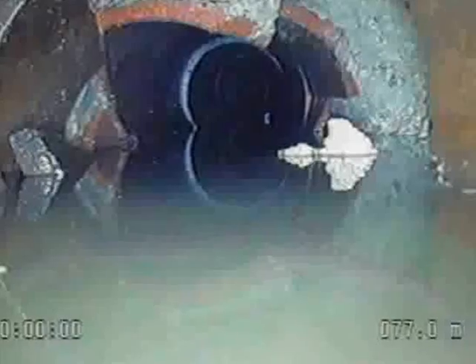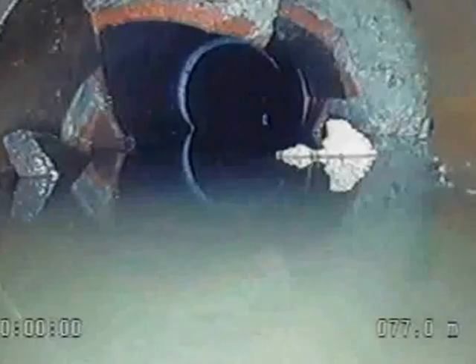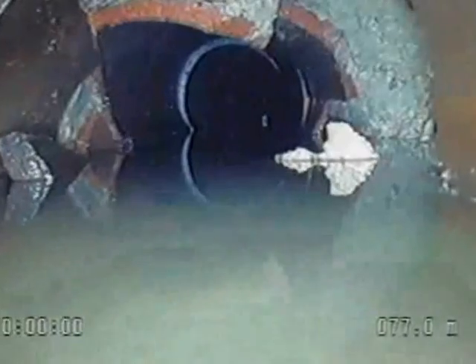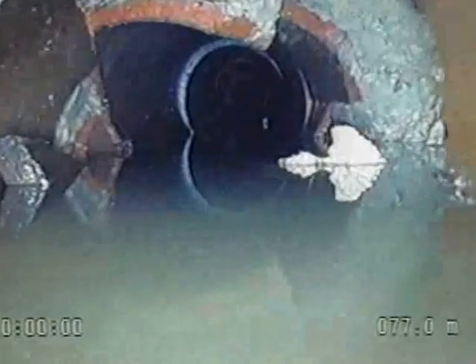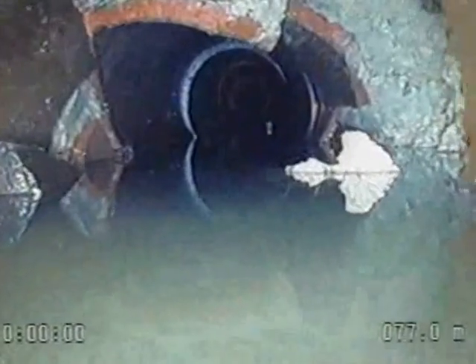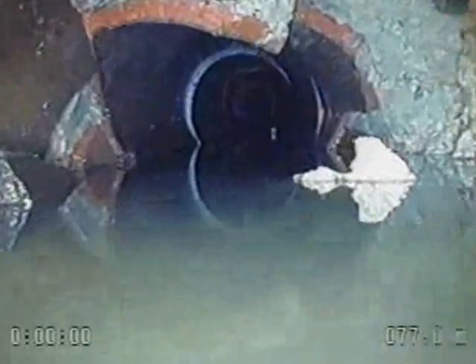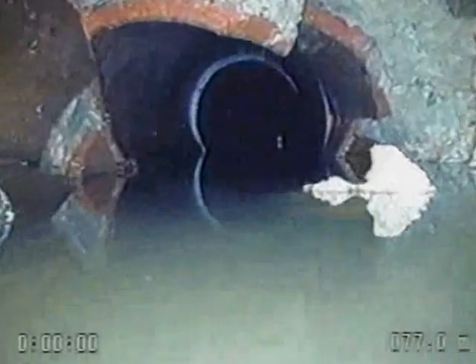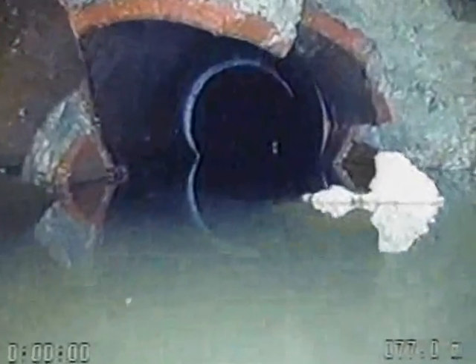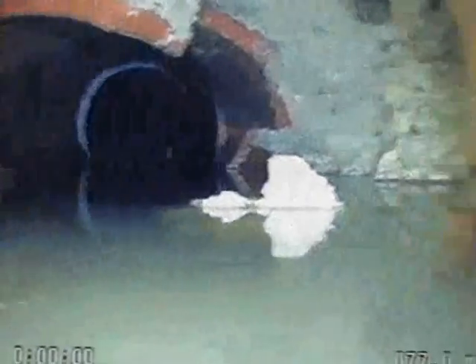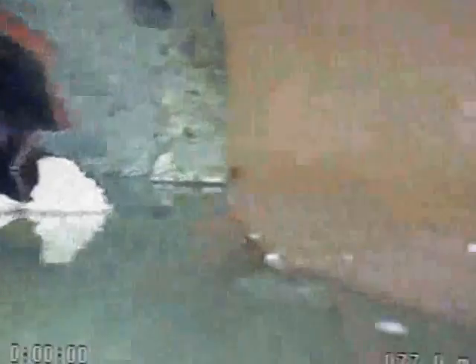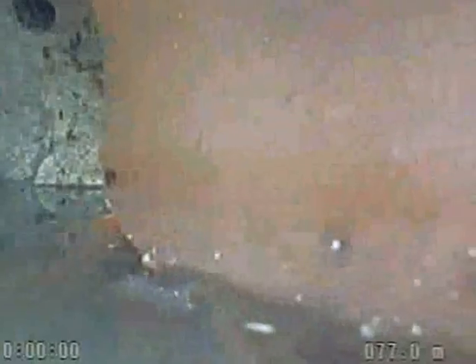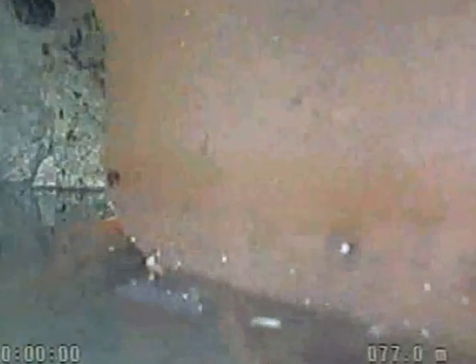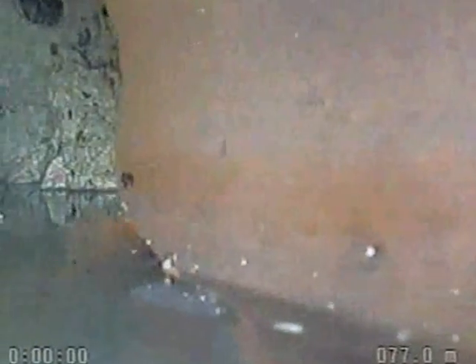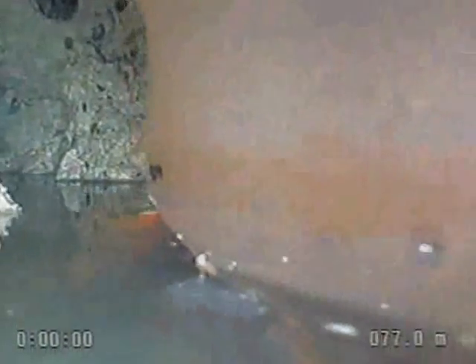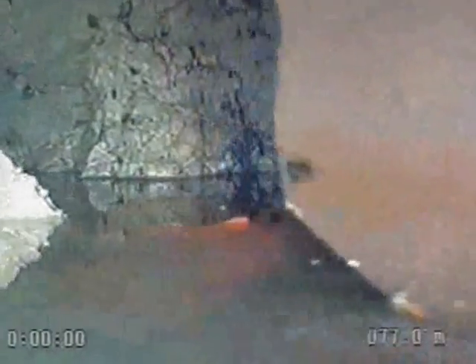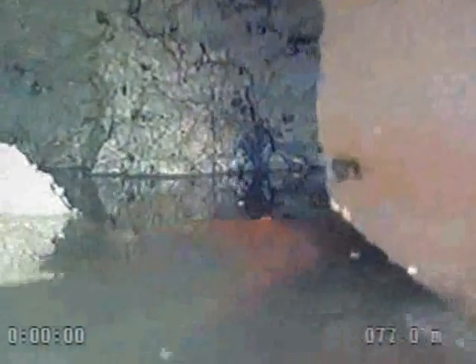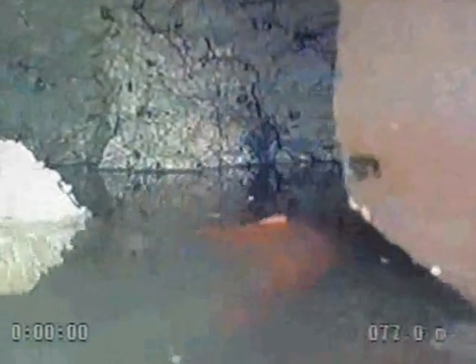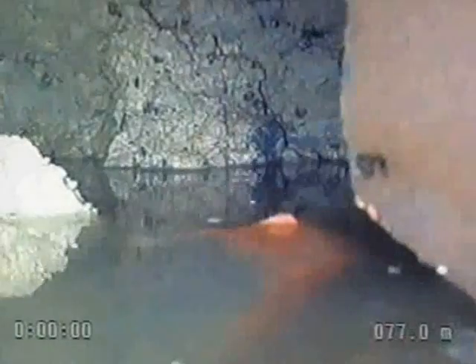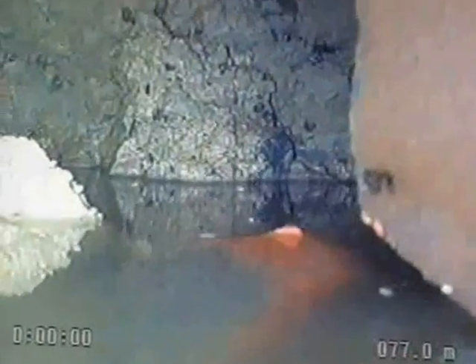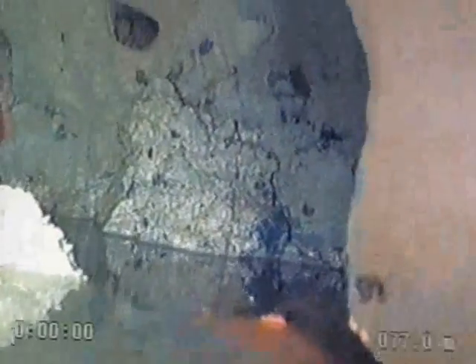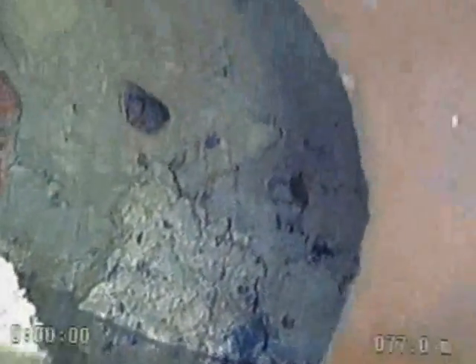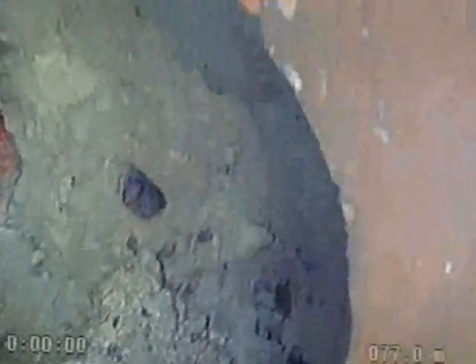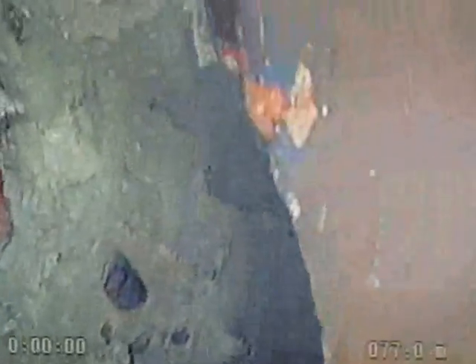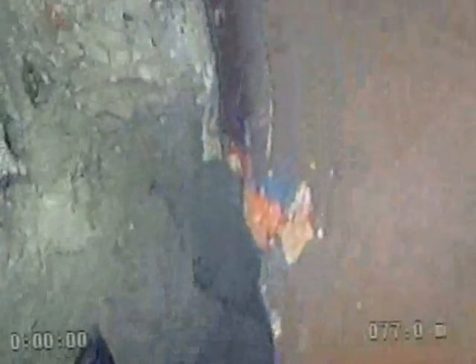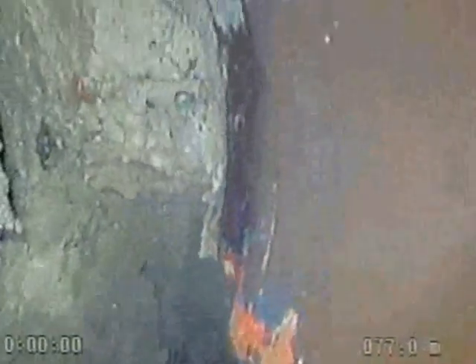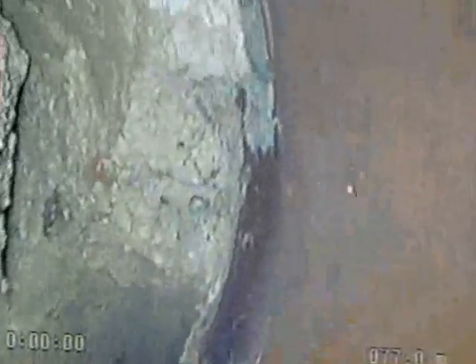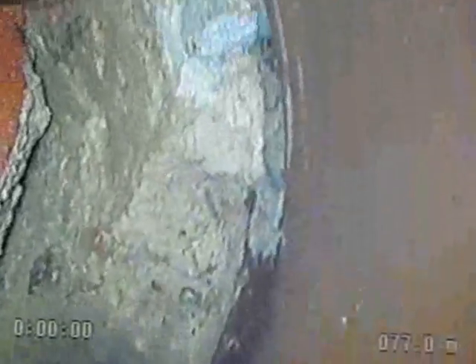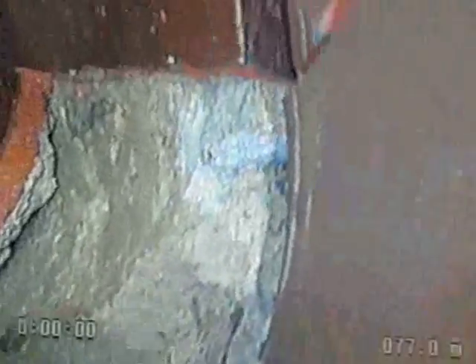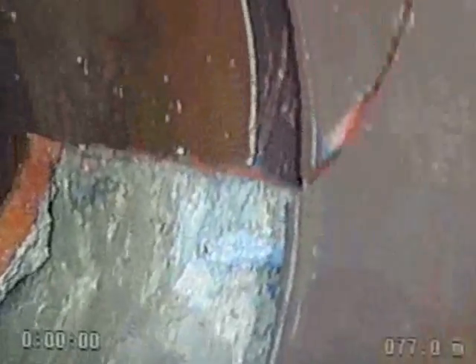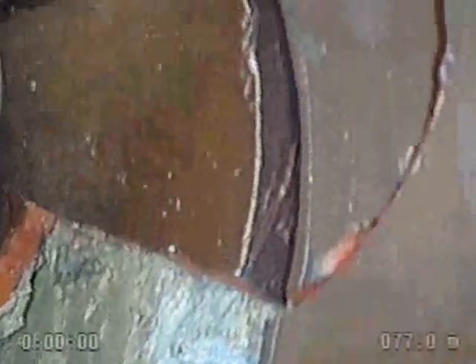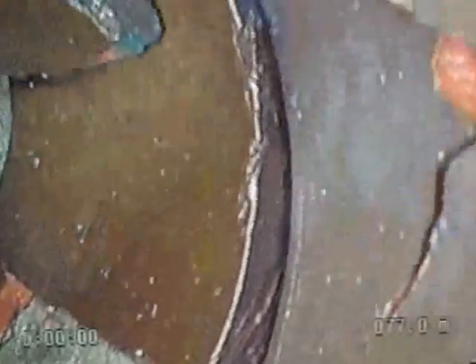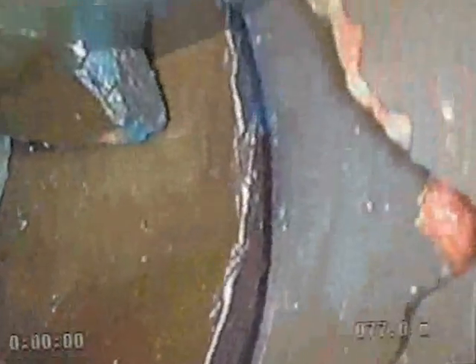A vitrified clay pipe was inspected by Sewer Technologies Inc. in Peterborough, Ontario, and a severe break was found 77 metres from the access chamber.